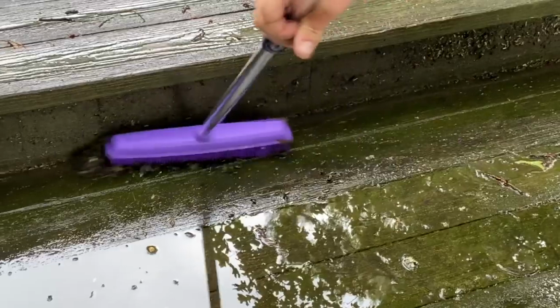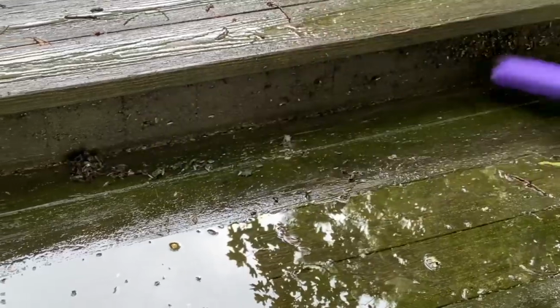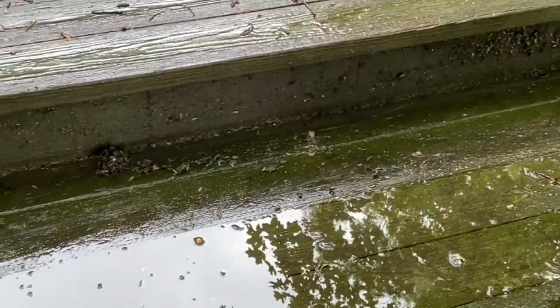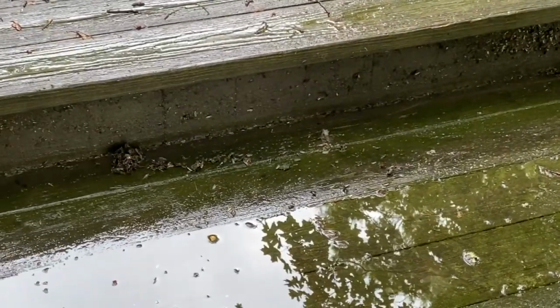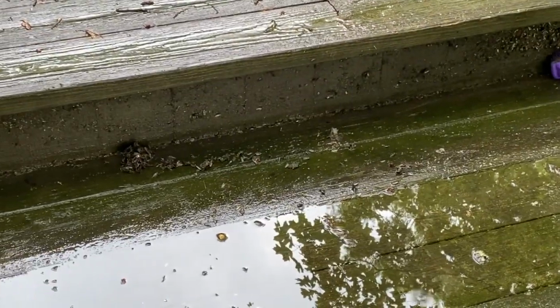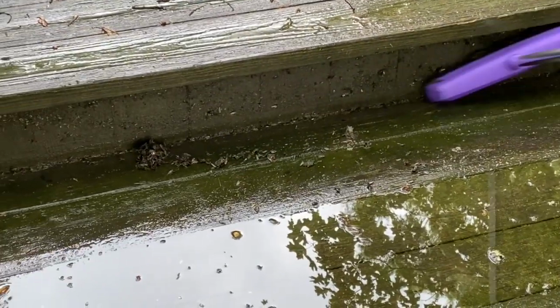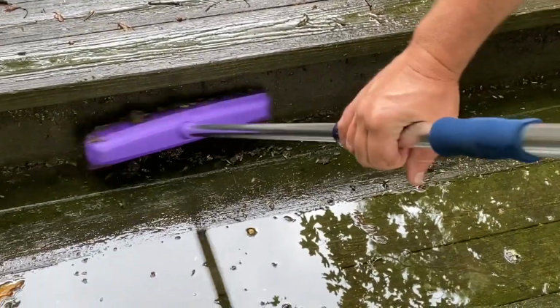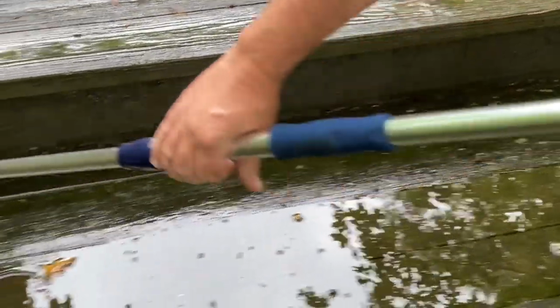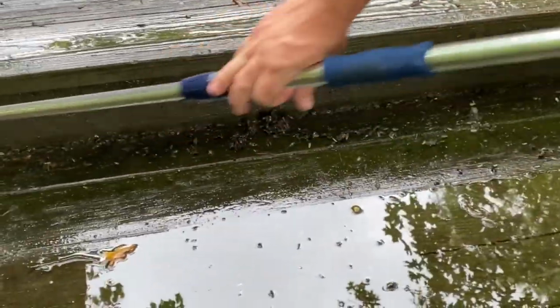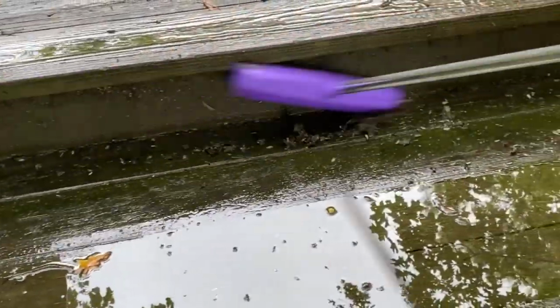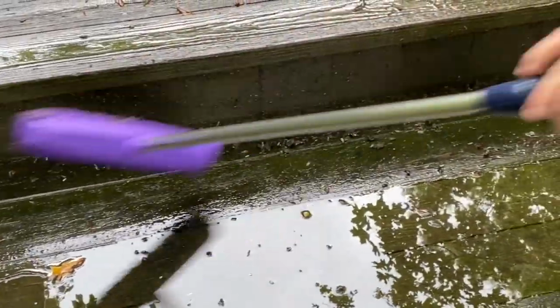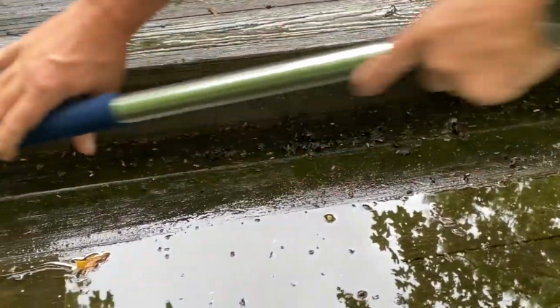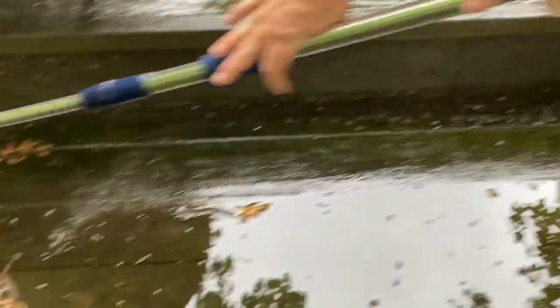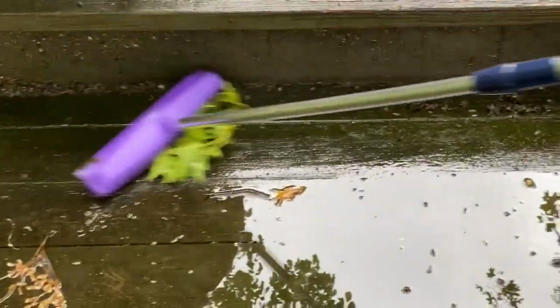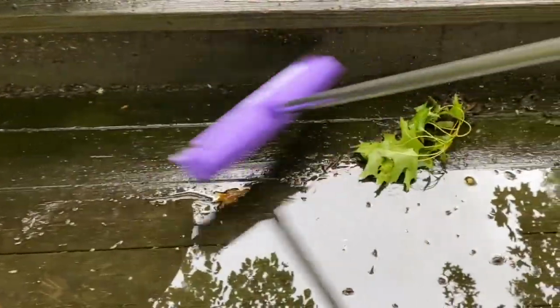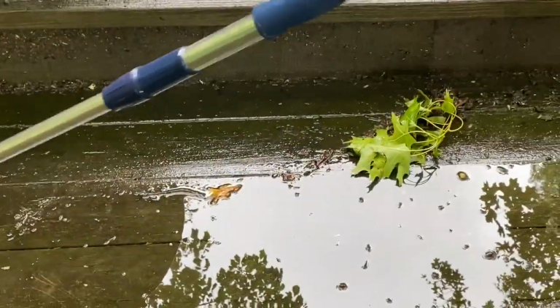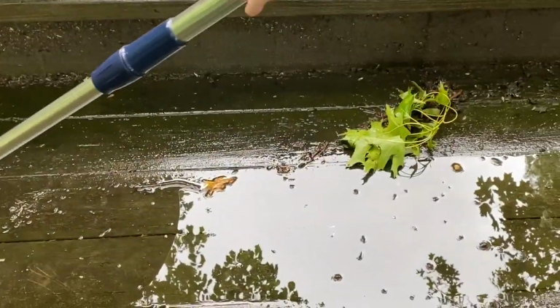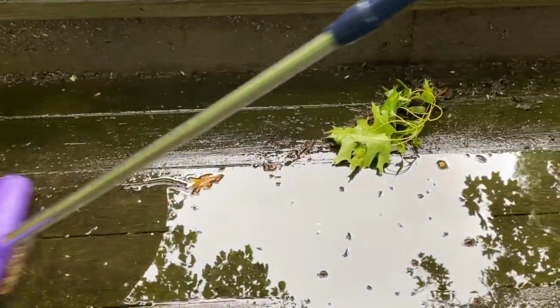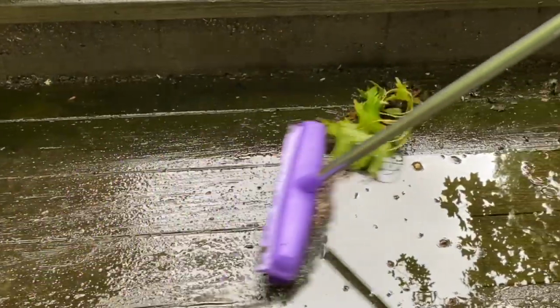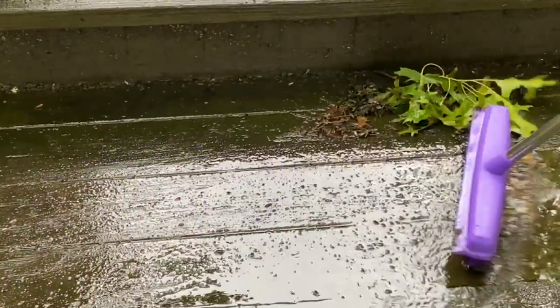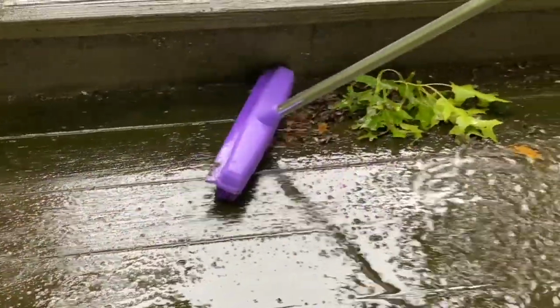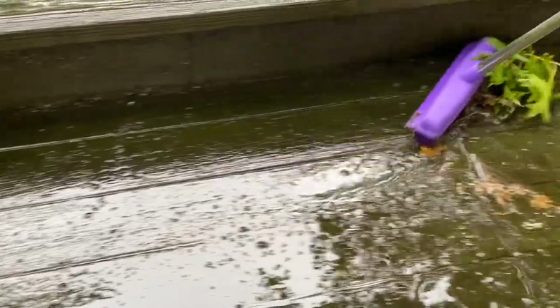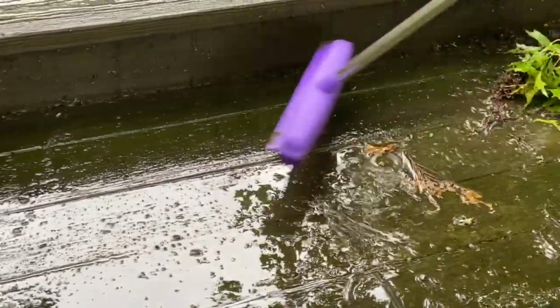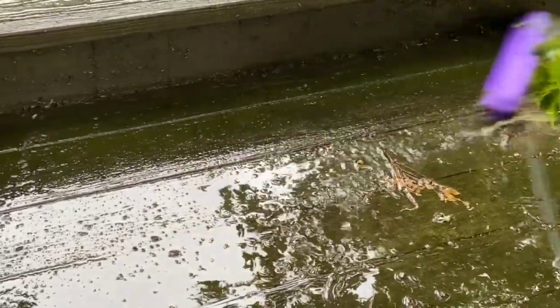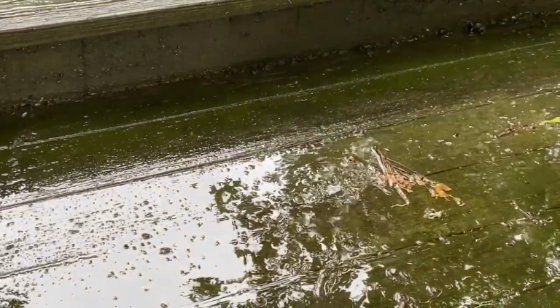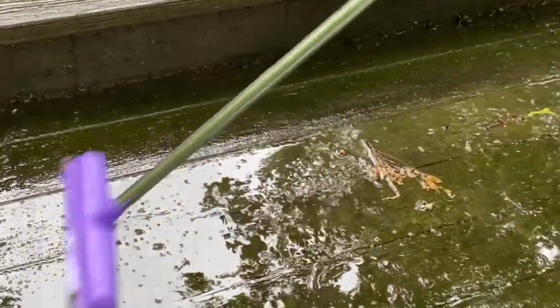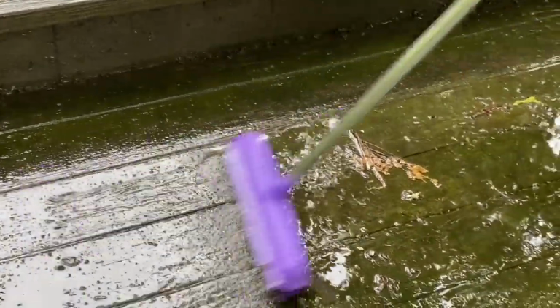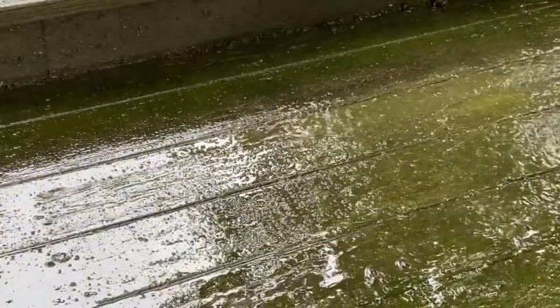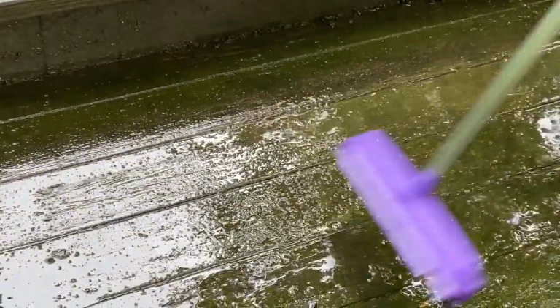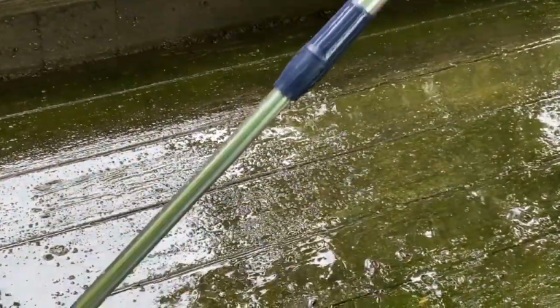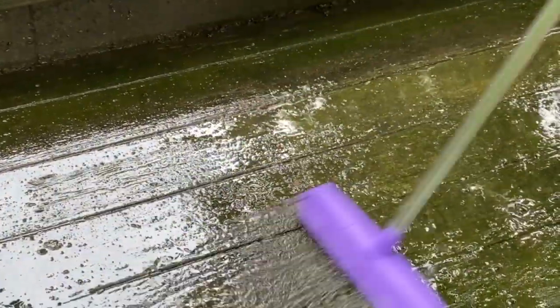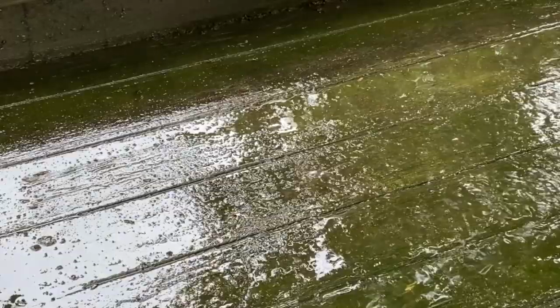Maybe next week it'll dry up. He said, 'I'm going to come up here and I'm going to pressure wash this whole deck for you.' So I'm going to hold him to it. Those are the kind of presents I like — pressure washing. And he's just getting this off the deck.